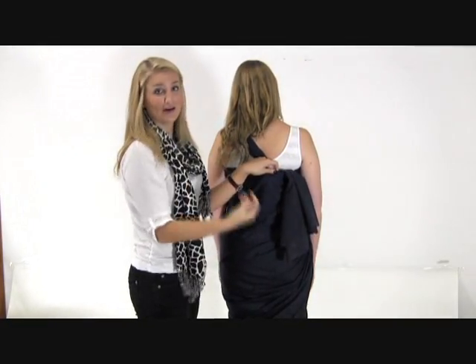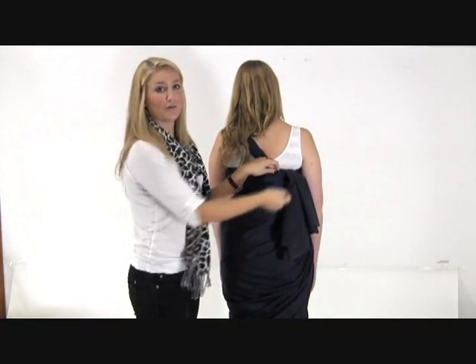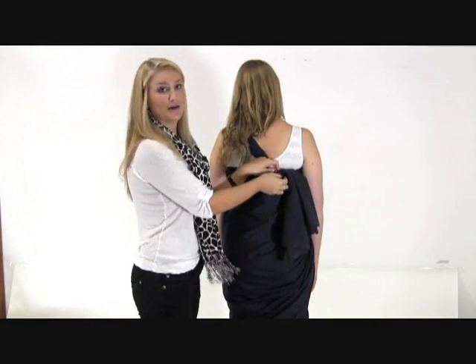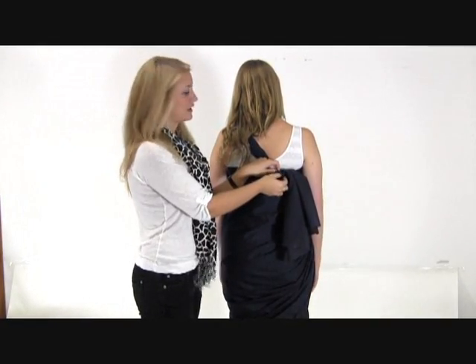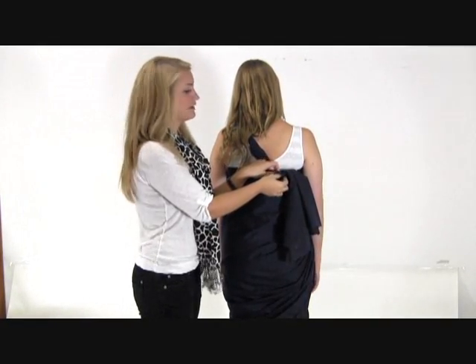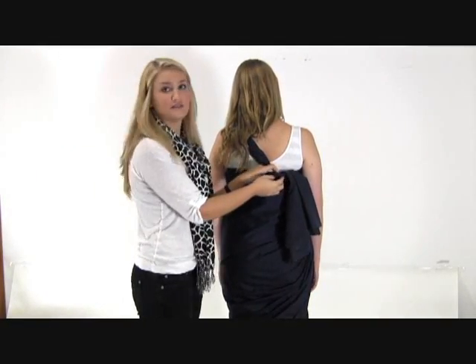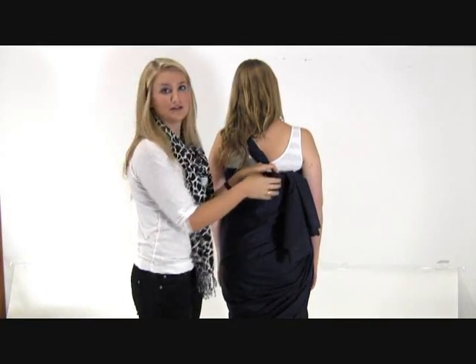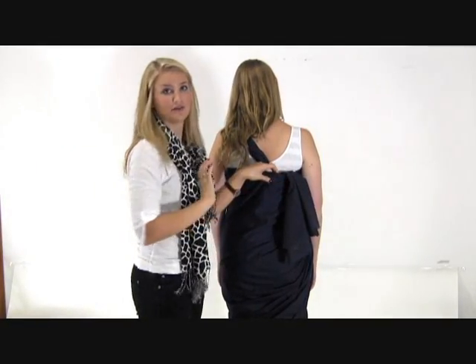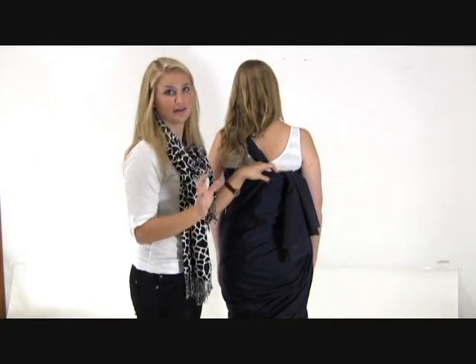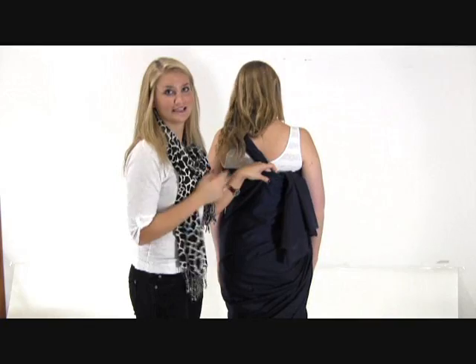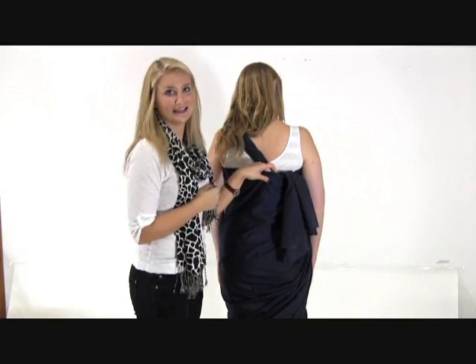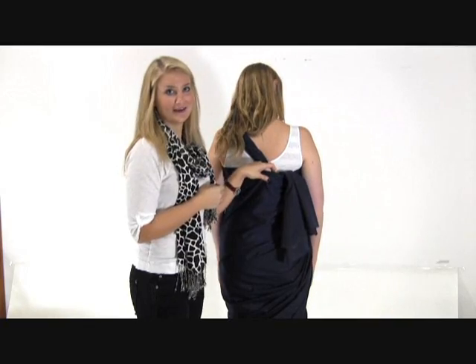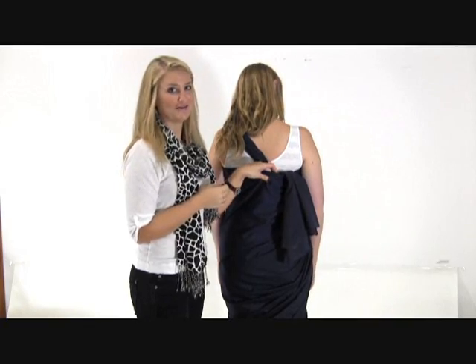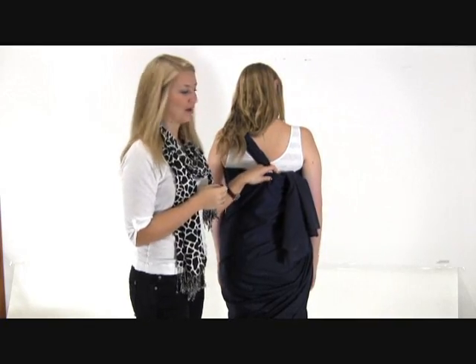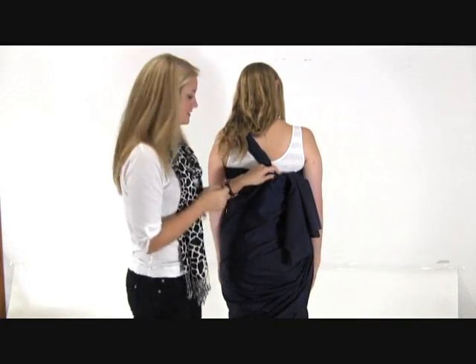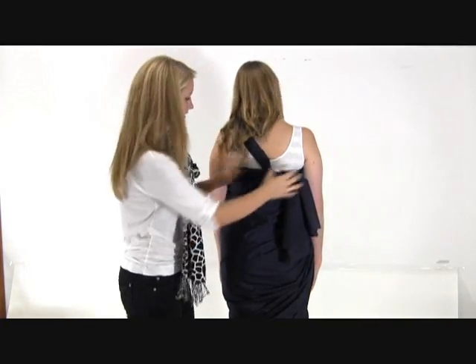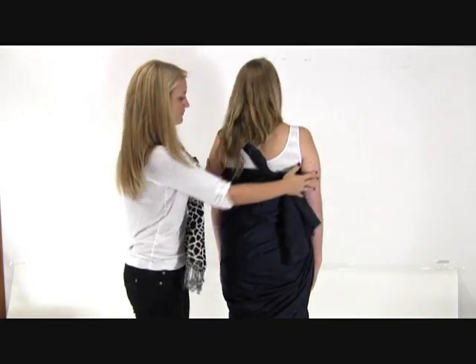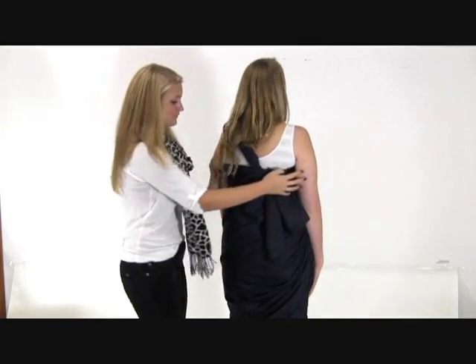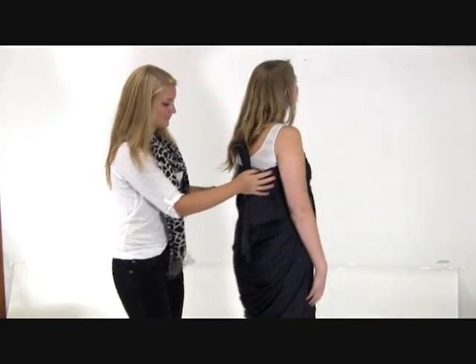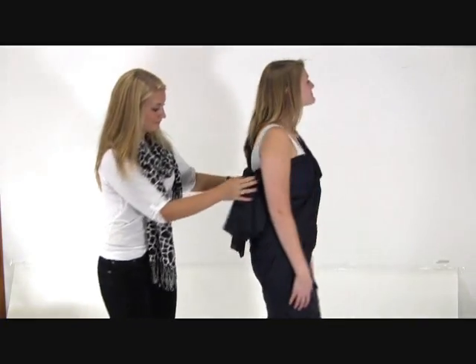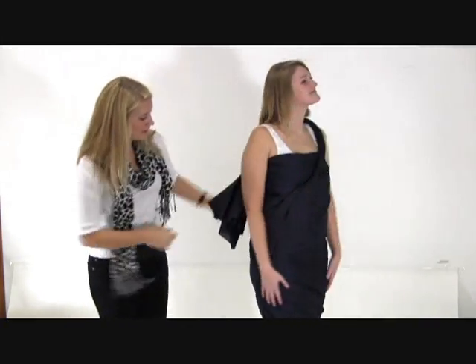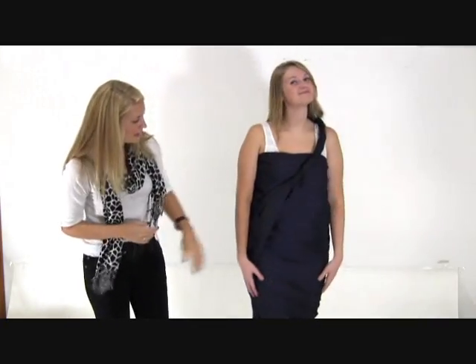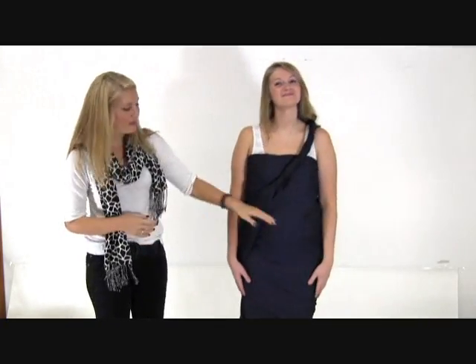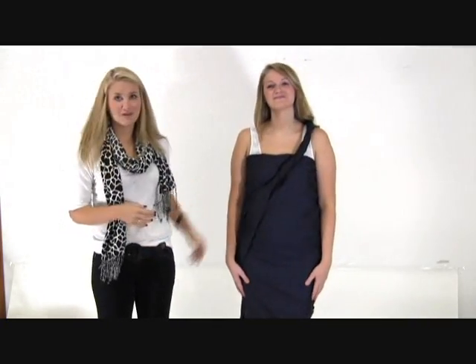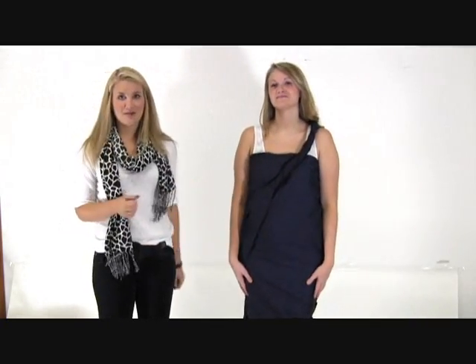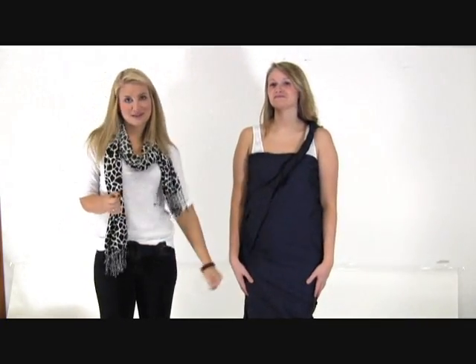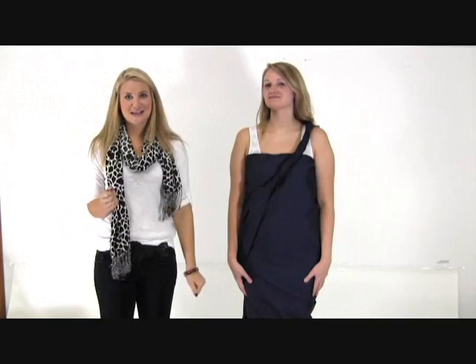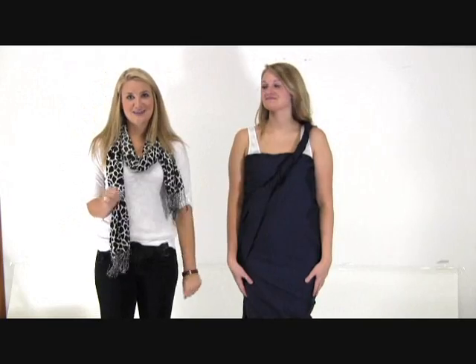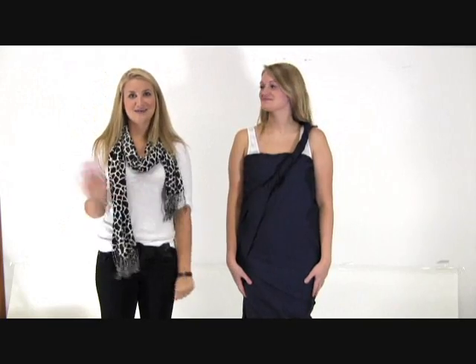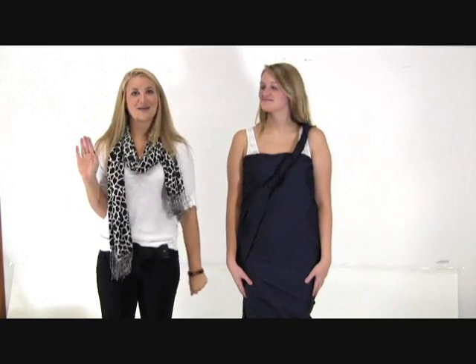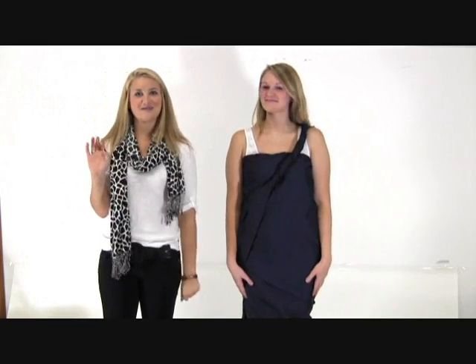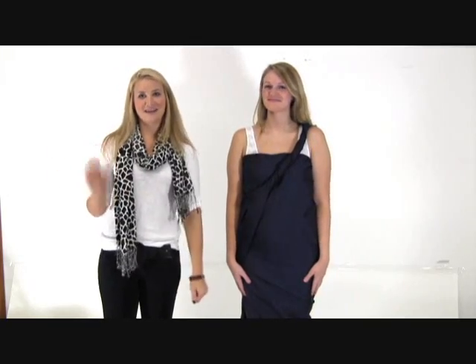I recommend pinning it with a safety pin so everything stays in and you have no problems. Add a belt for a little bit of extra style and you've got yourself an awesome toga.